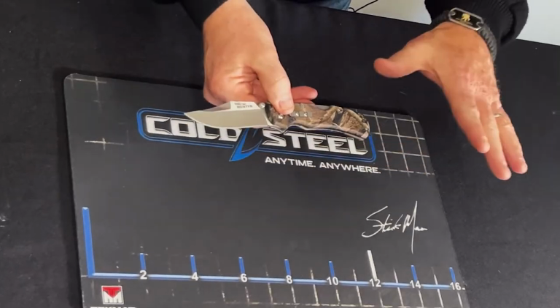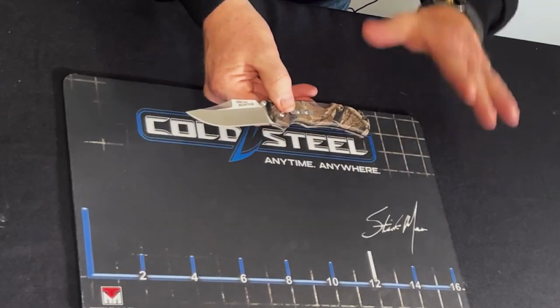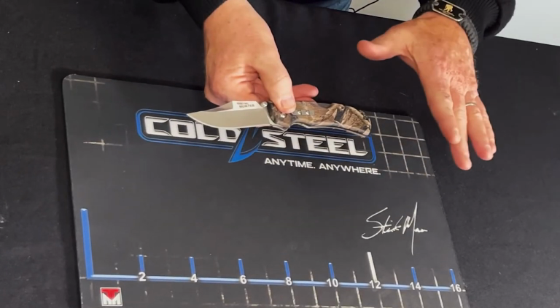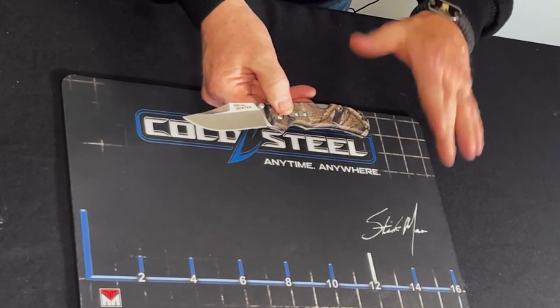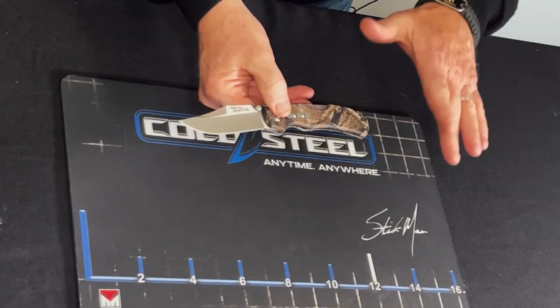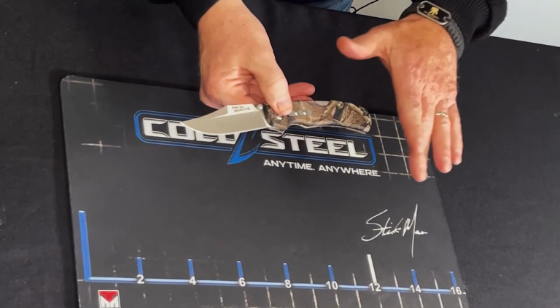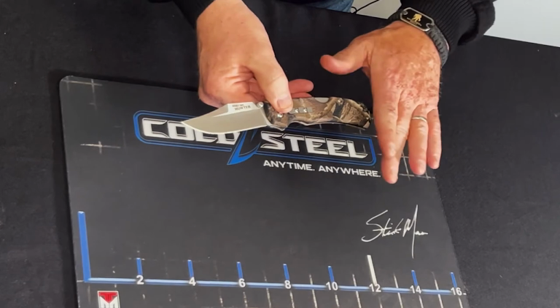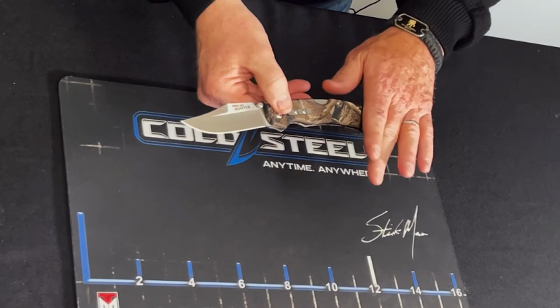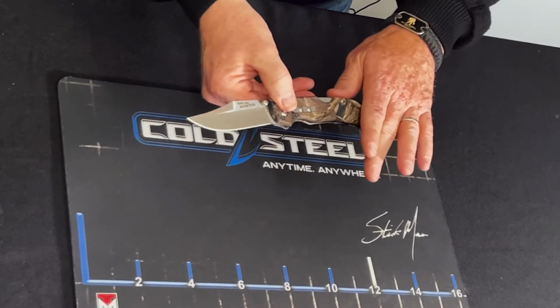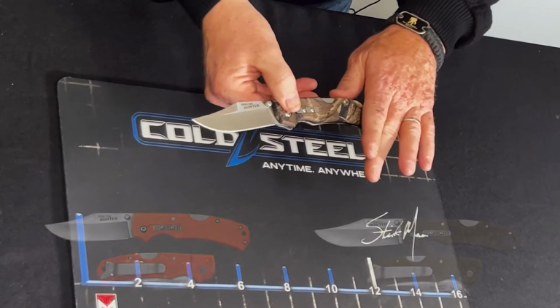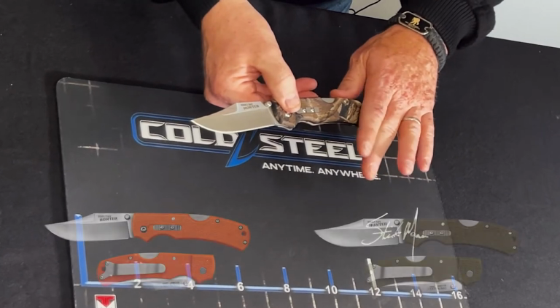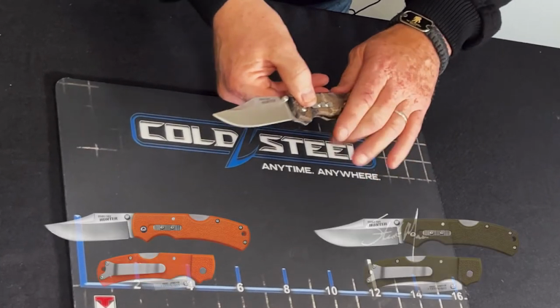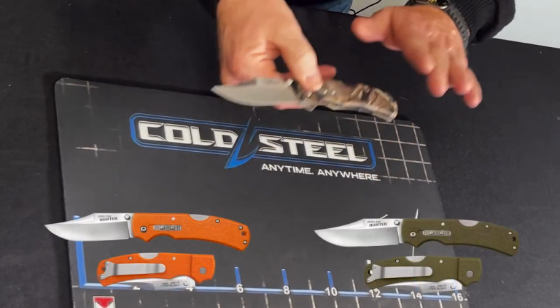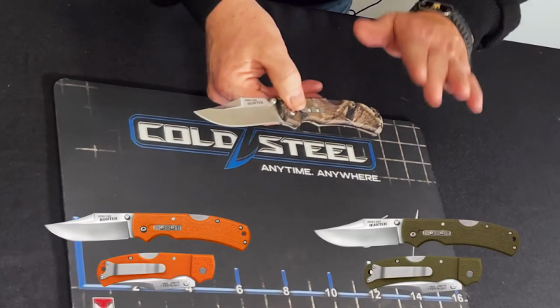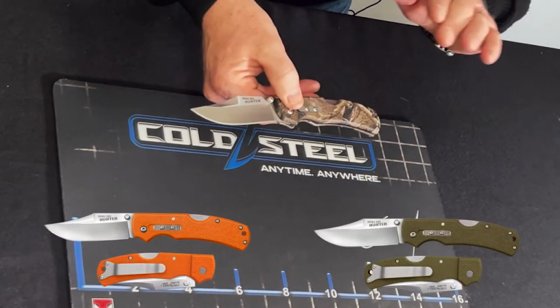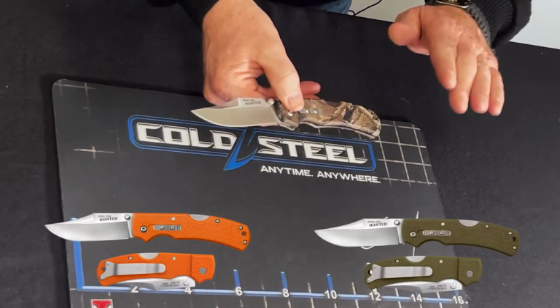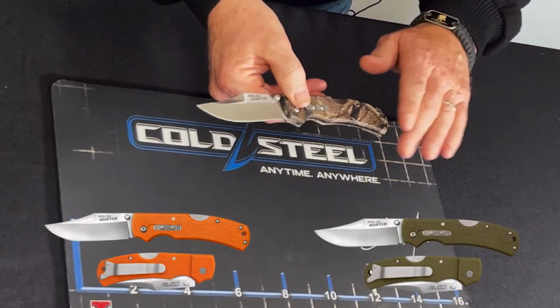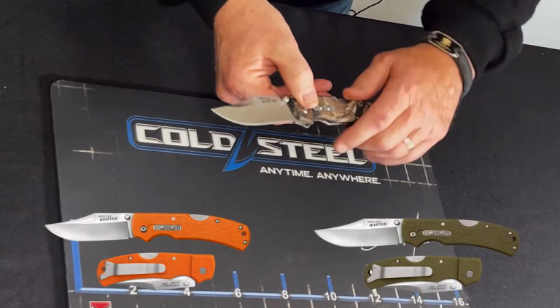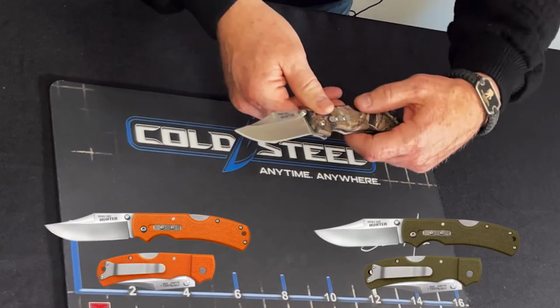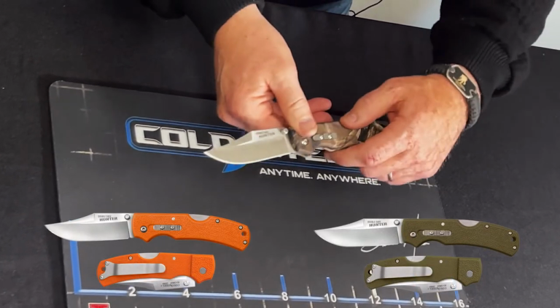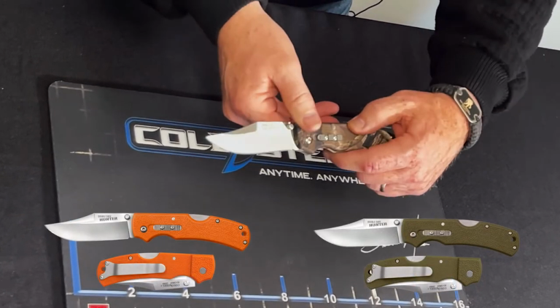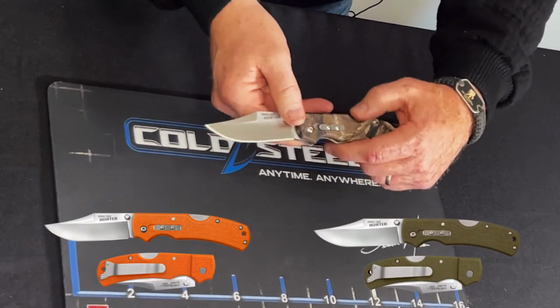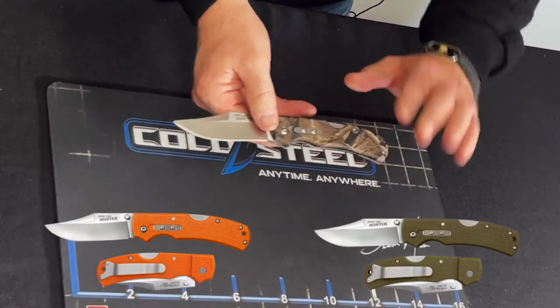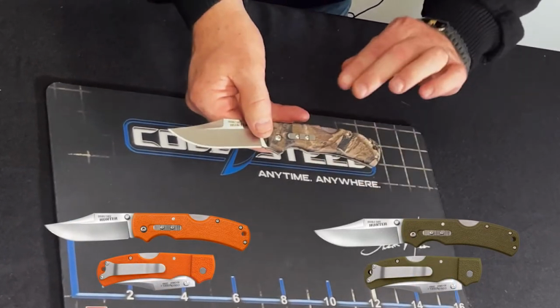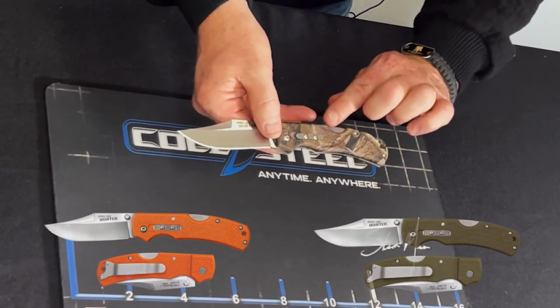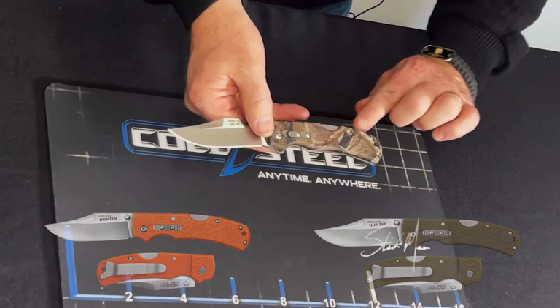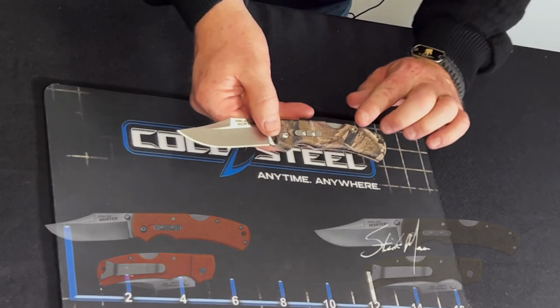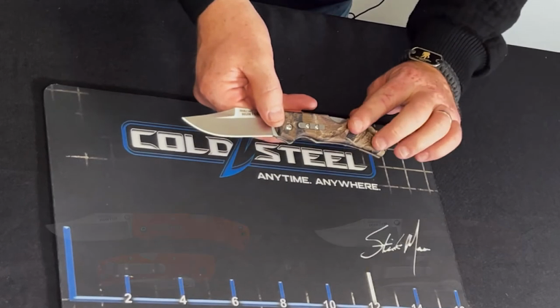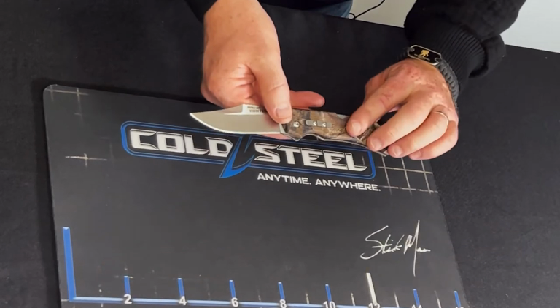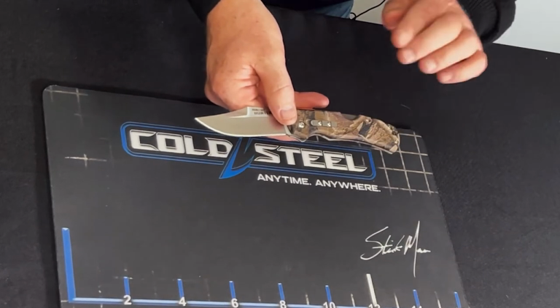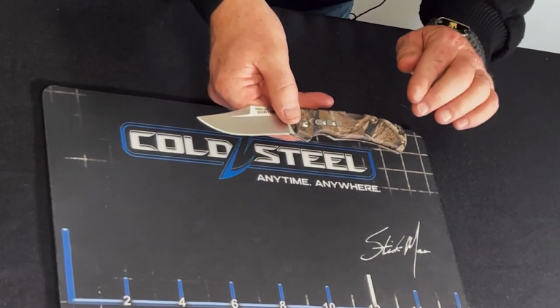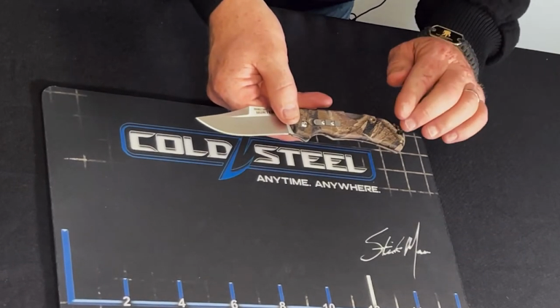I'm holding the camouflage unit here, but it comes in orange and it comes in olive drab. I said it was the DoubleSafe, and I'll show you what I mean.